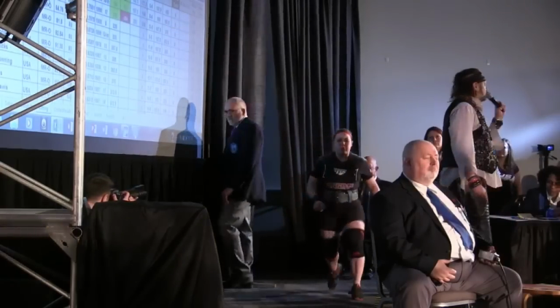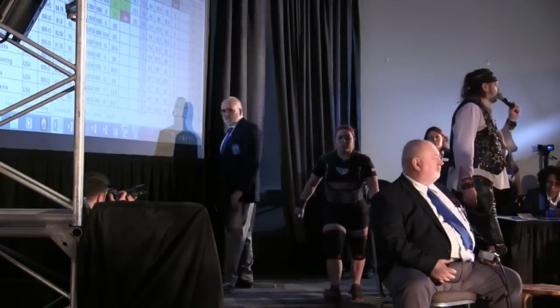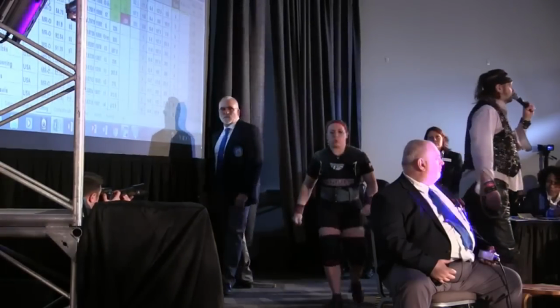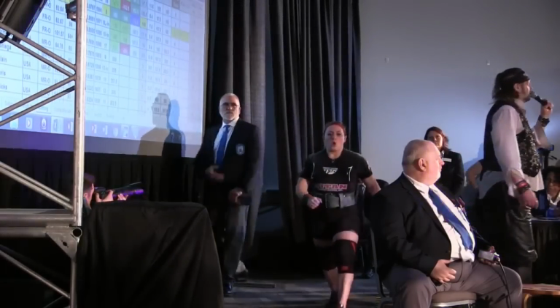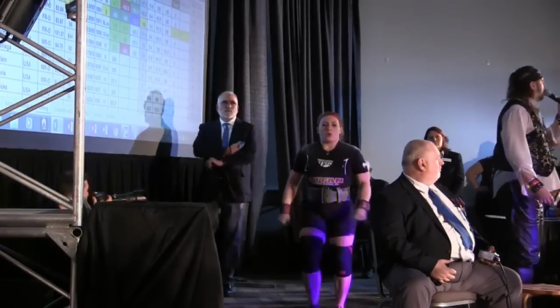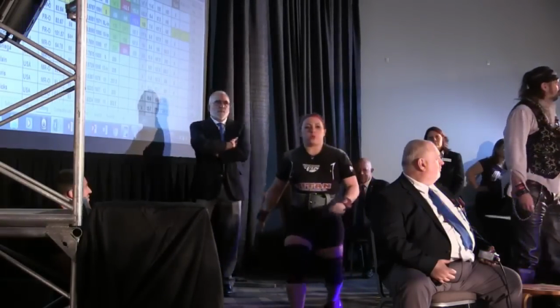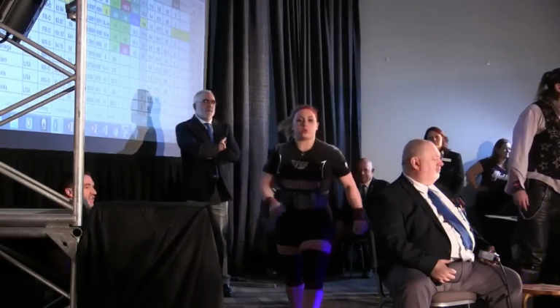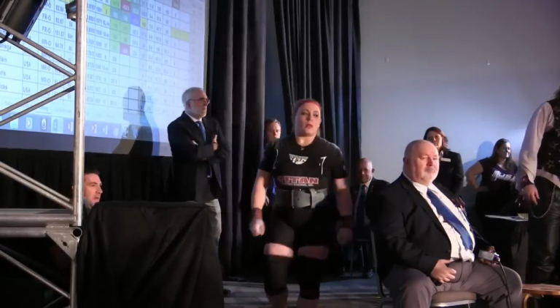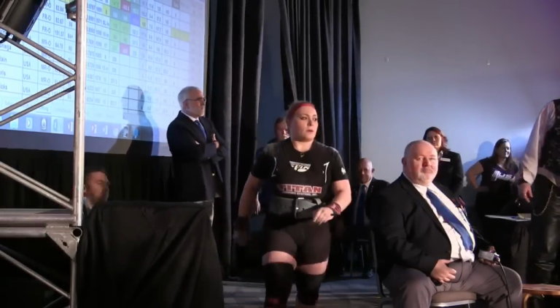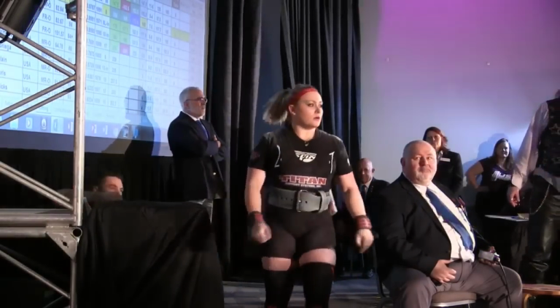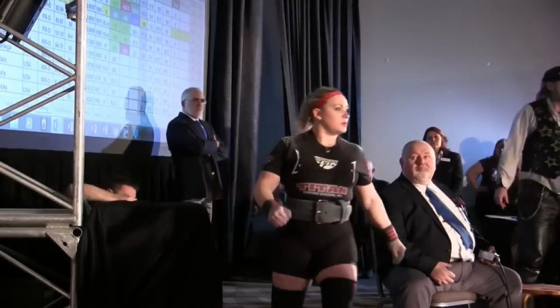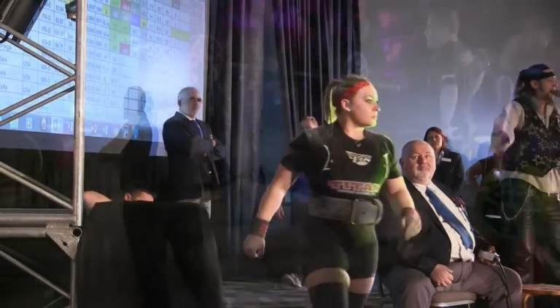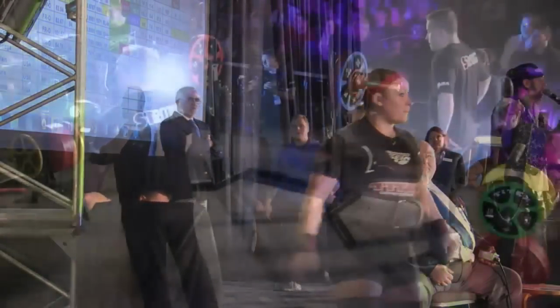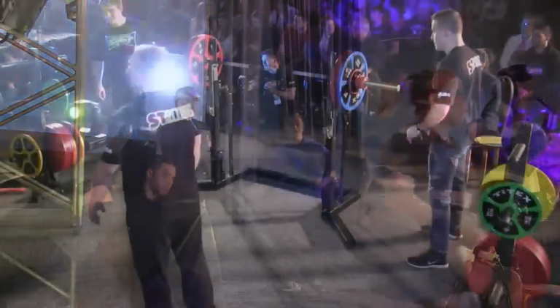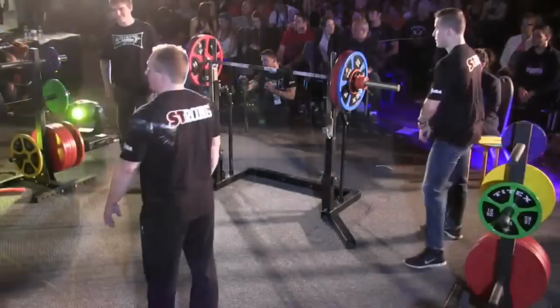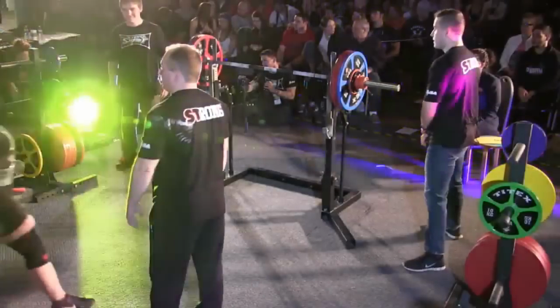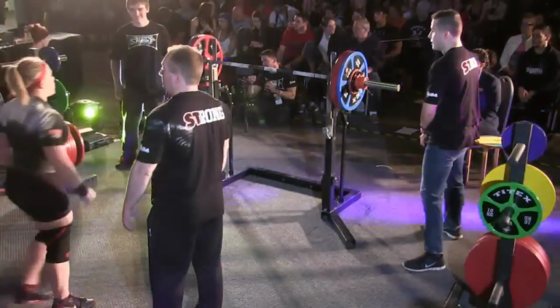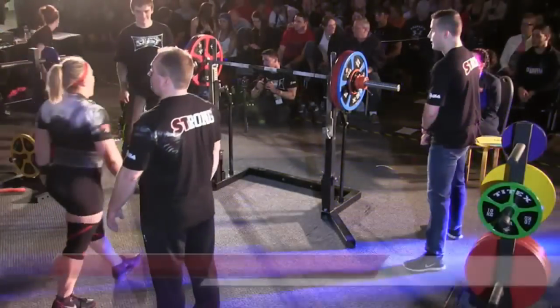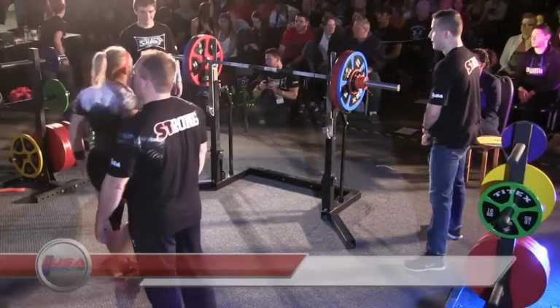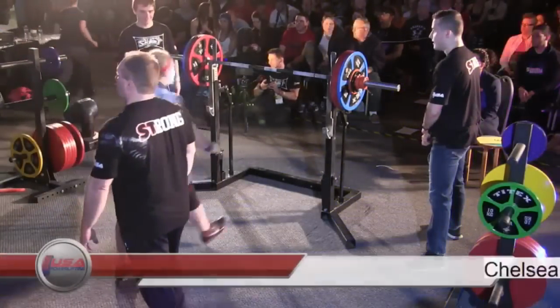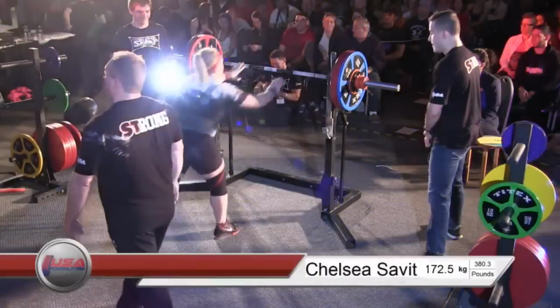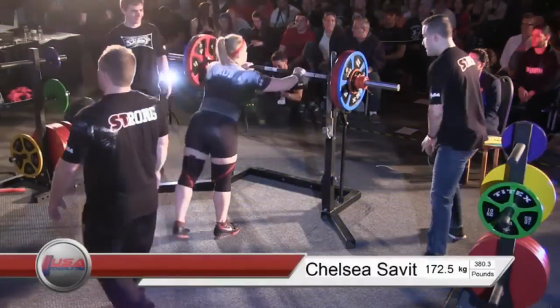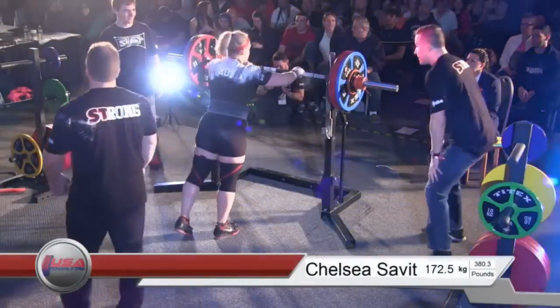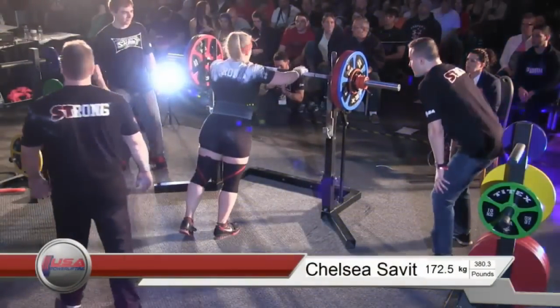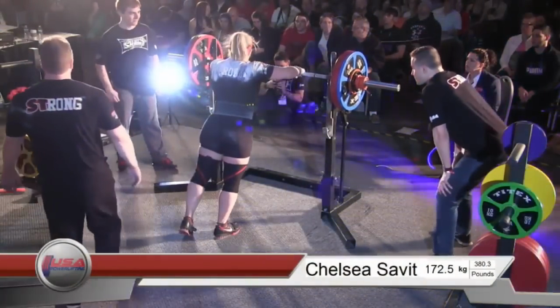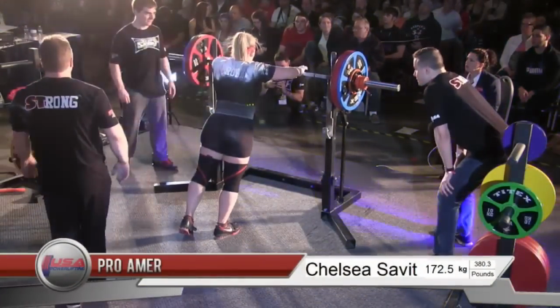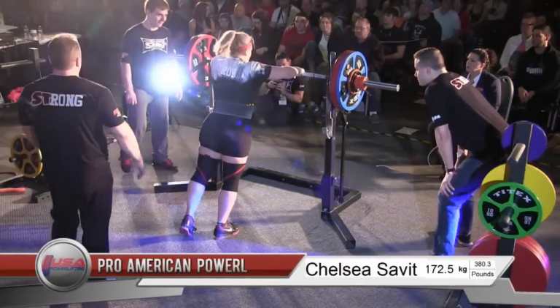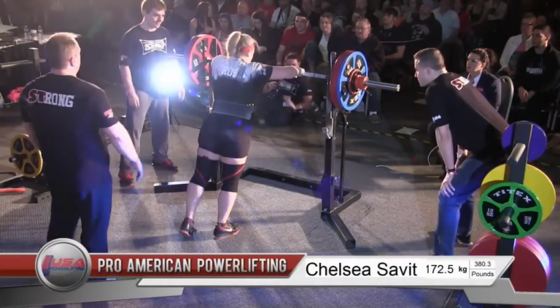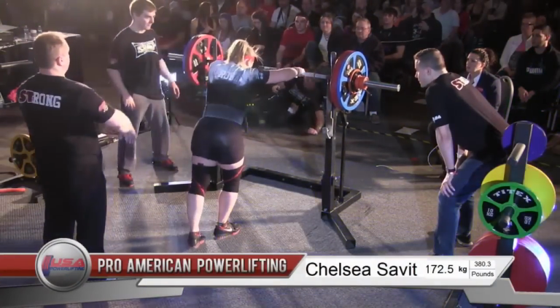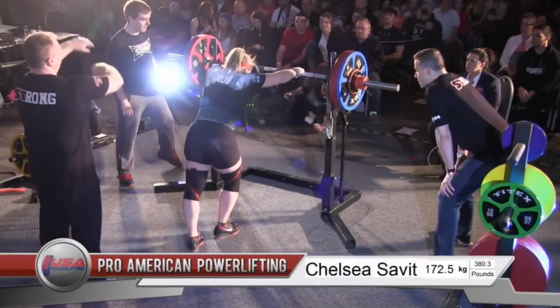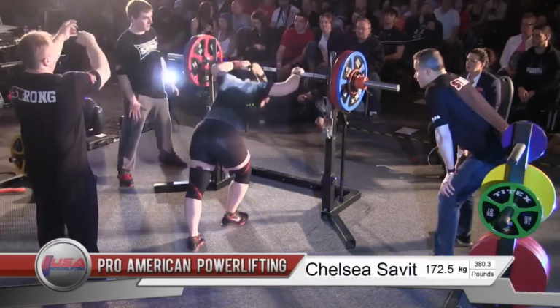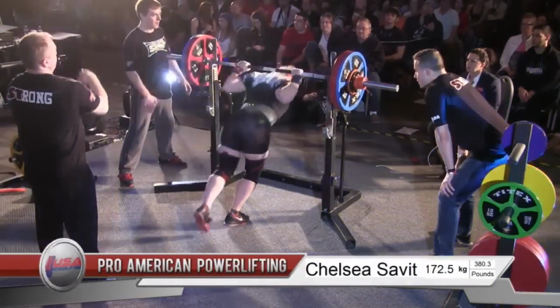Chelsea Savitt, who has been absolutely obliterating her attempts. Let's see if she can obliterate this 380-pound squat. She's up 7.5 kilos — I think she's going to nail this.